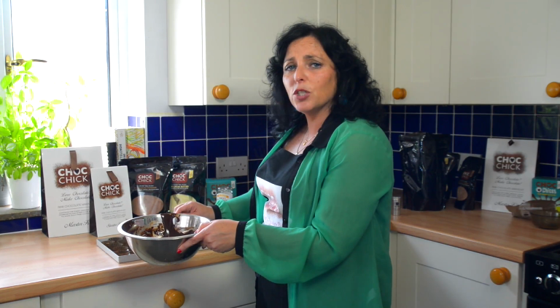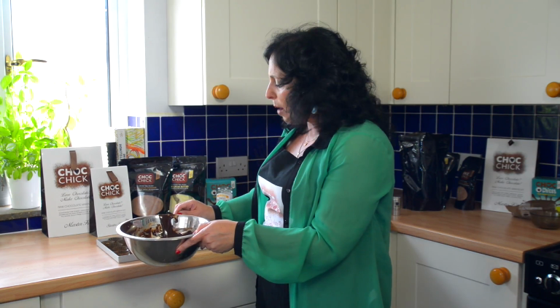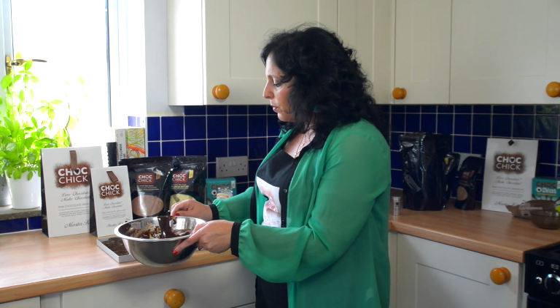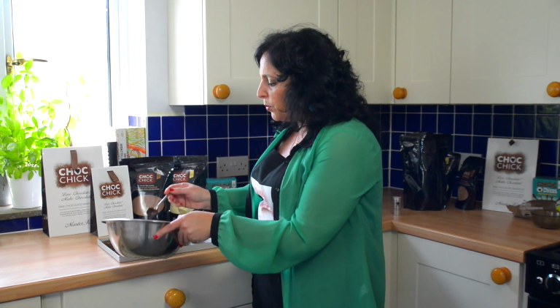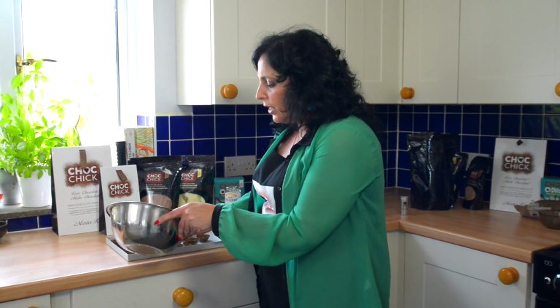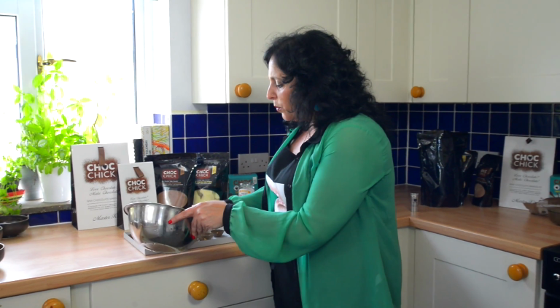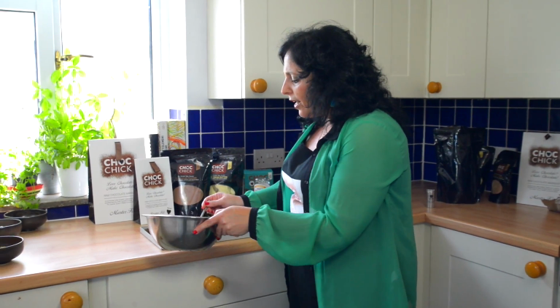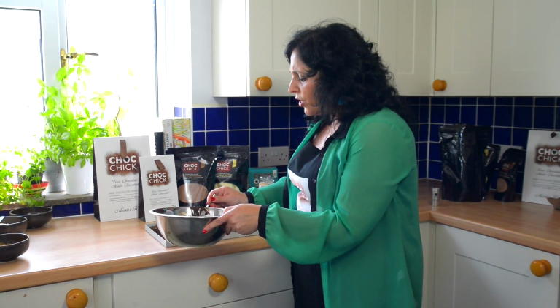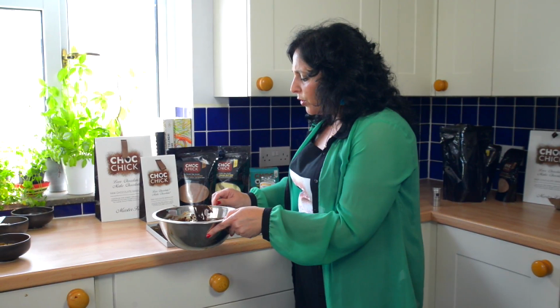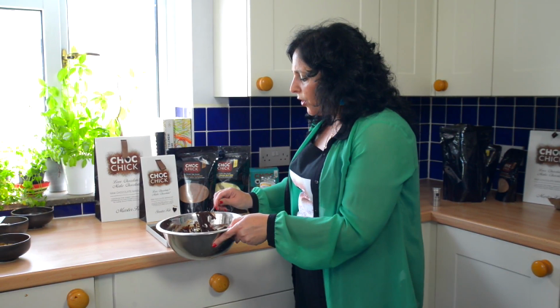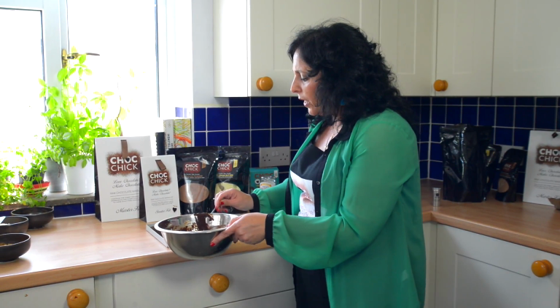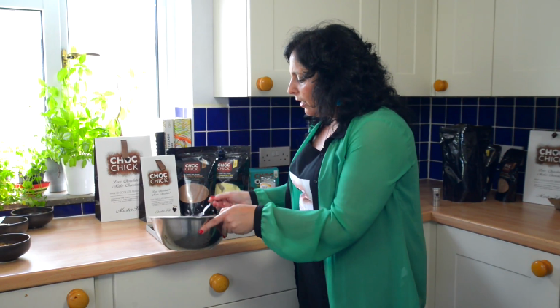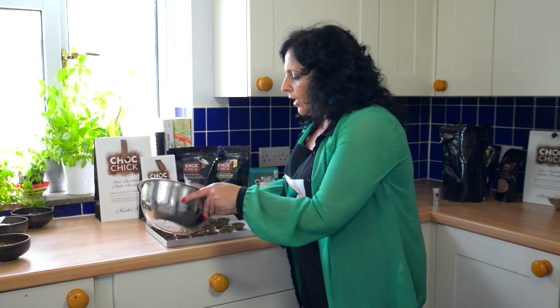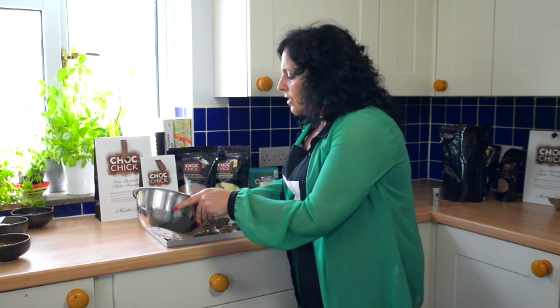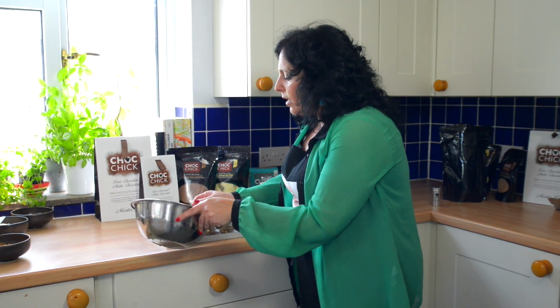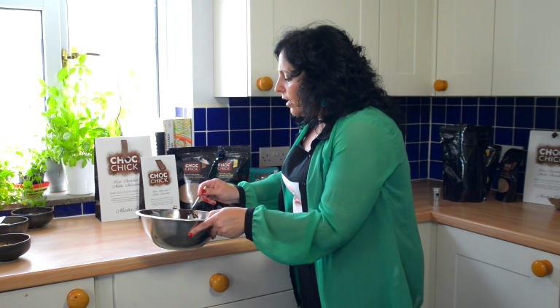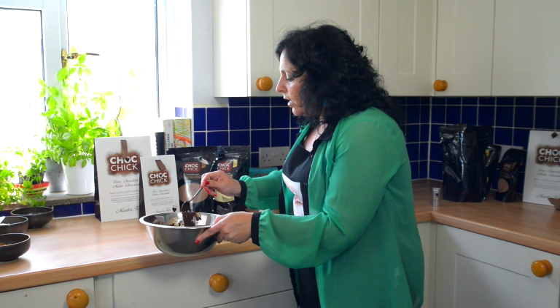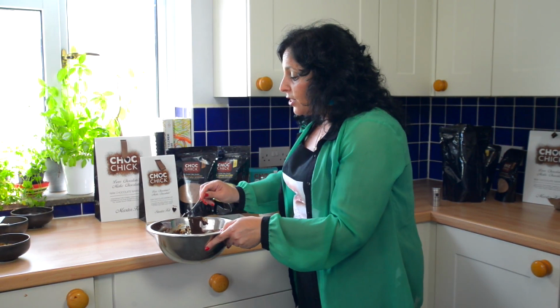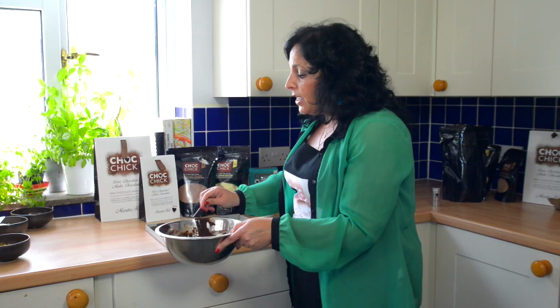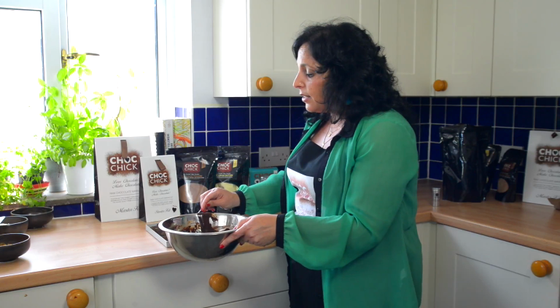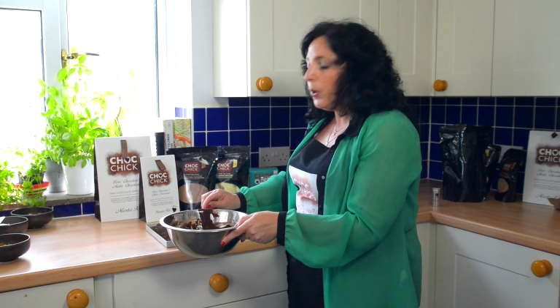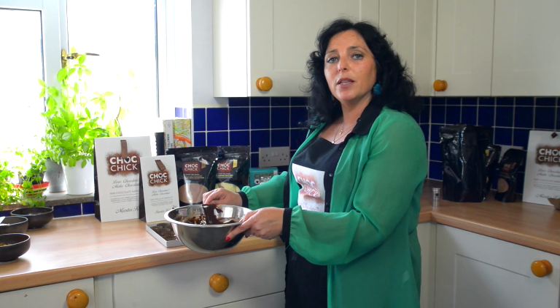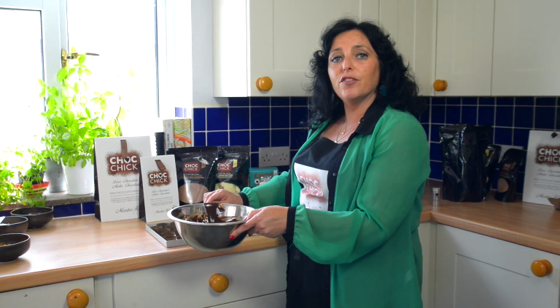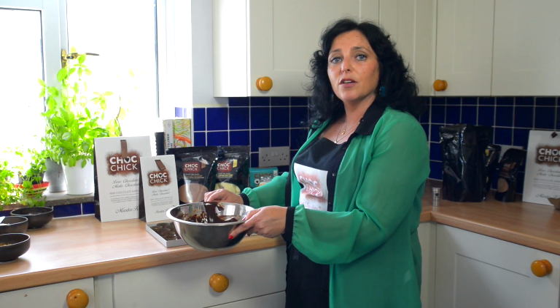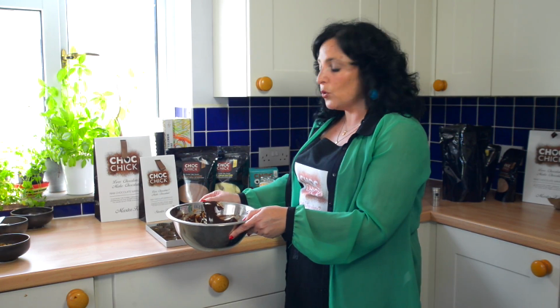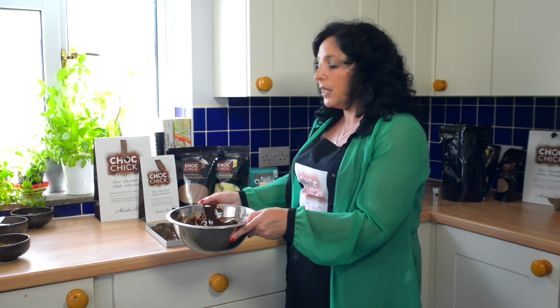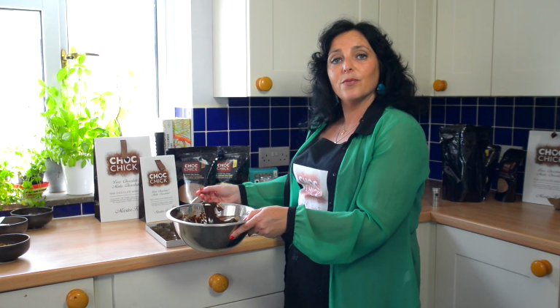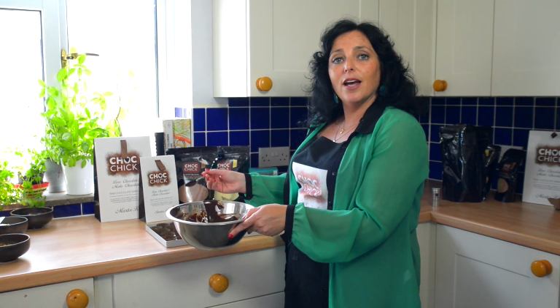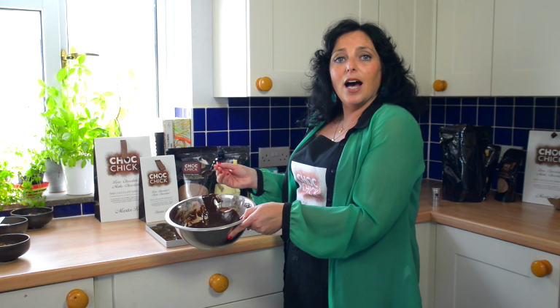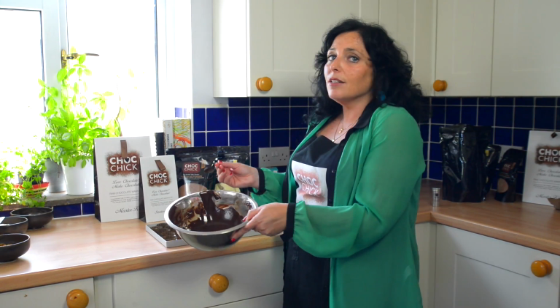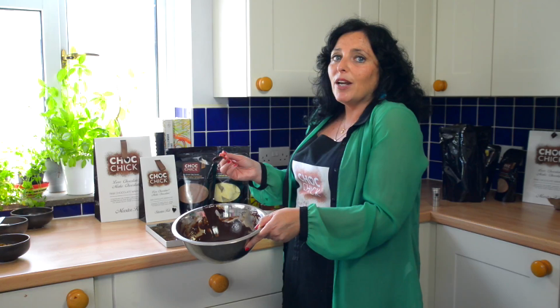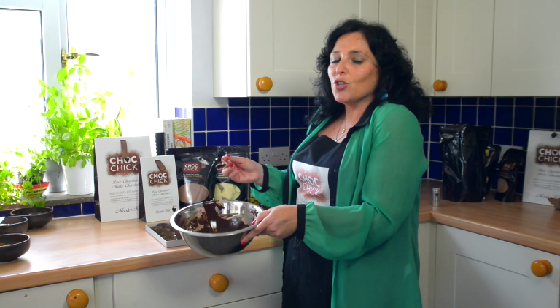It's up to you how much mix you put in and how crunchy you really want them to be — and that's really it. Then we'll pop them in the freezer for 20 minutes and they'll be ready to enjoy.